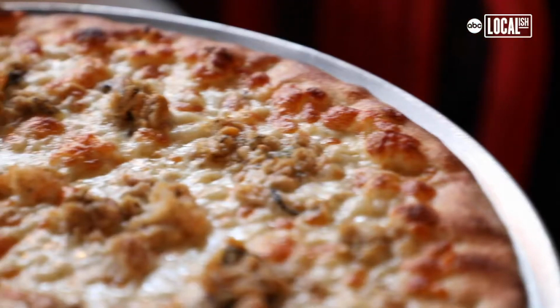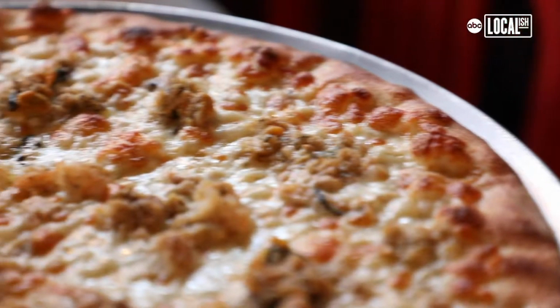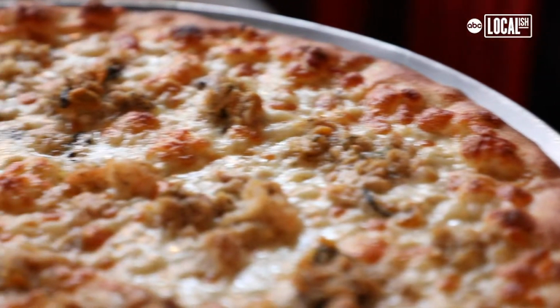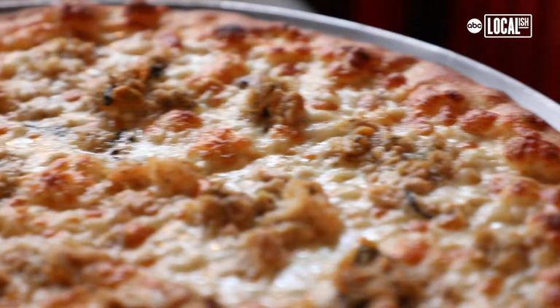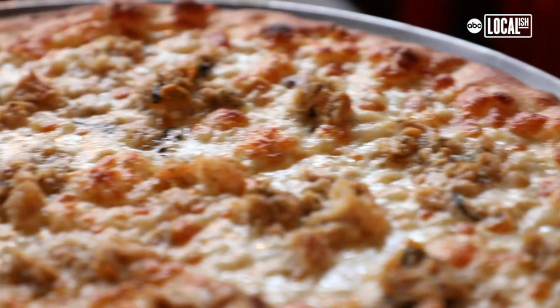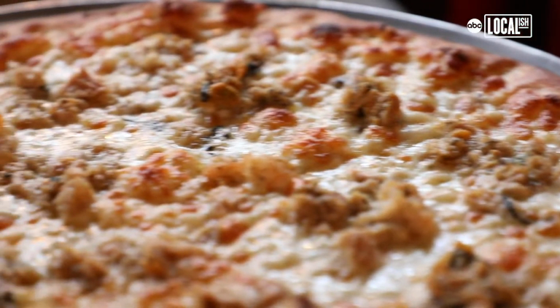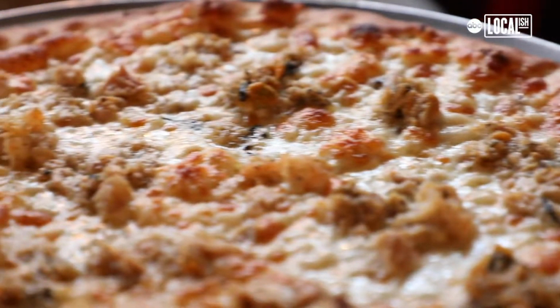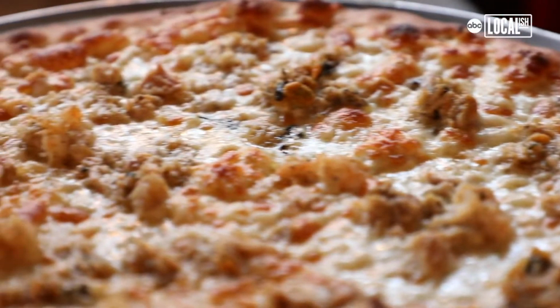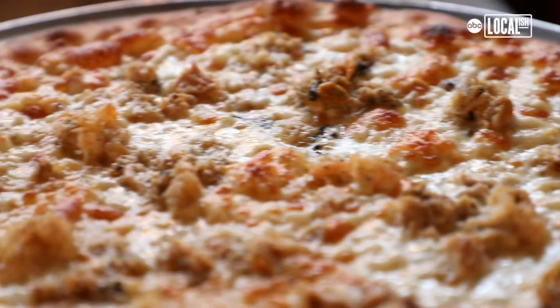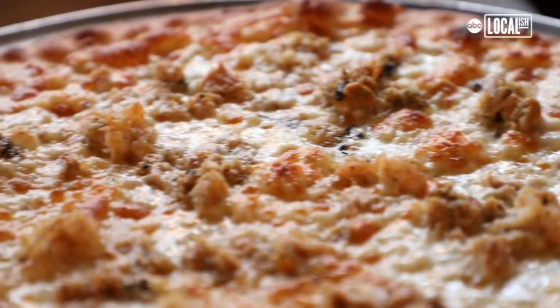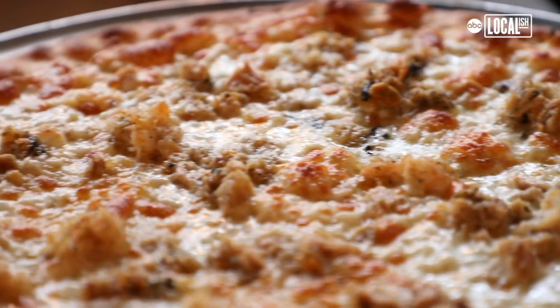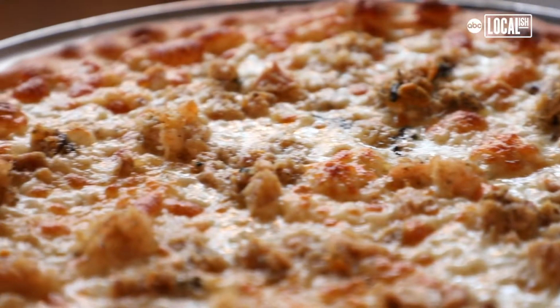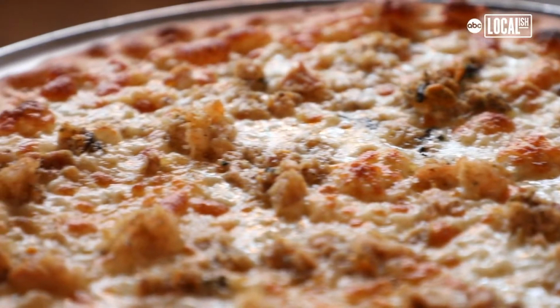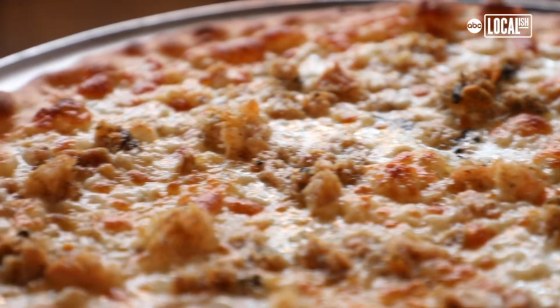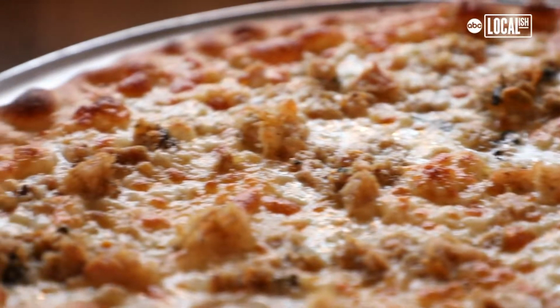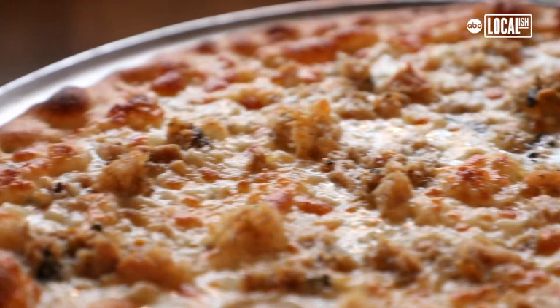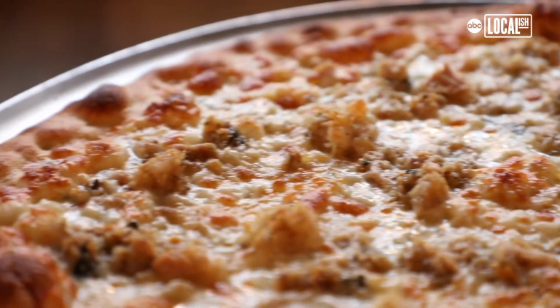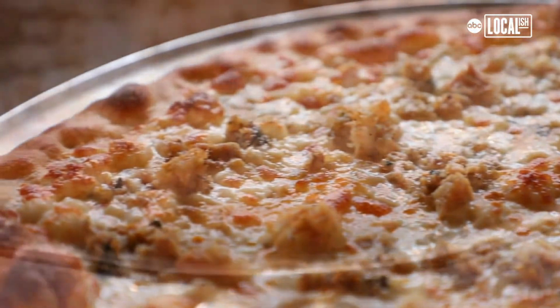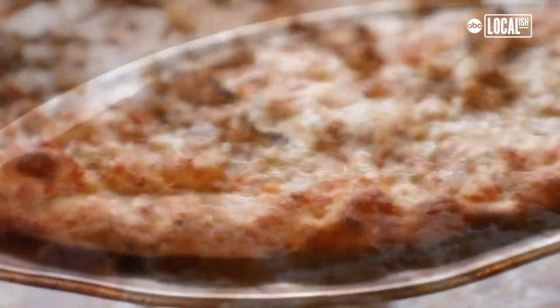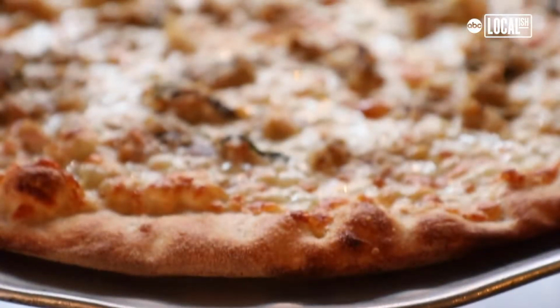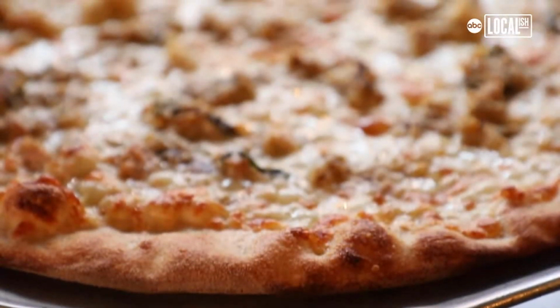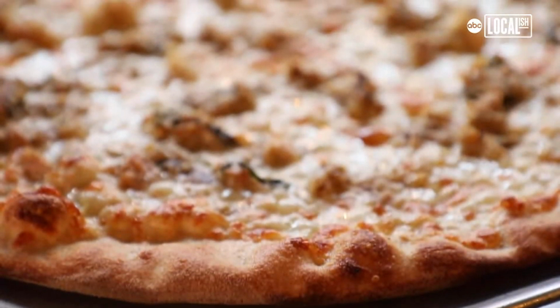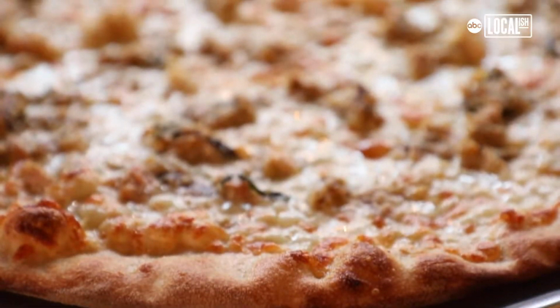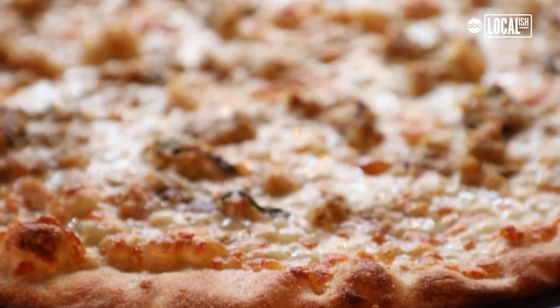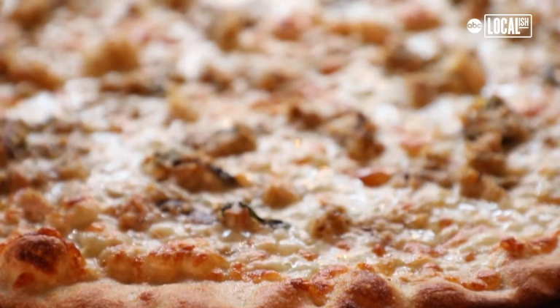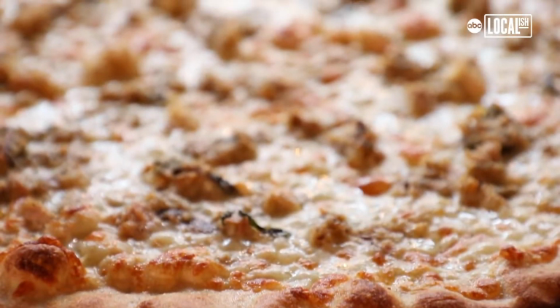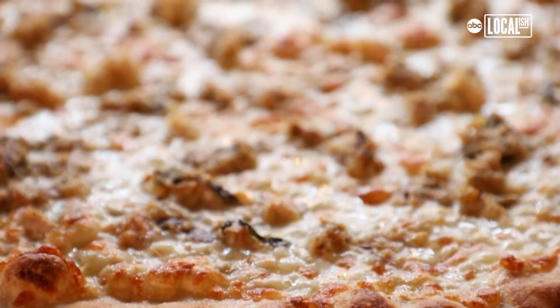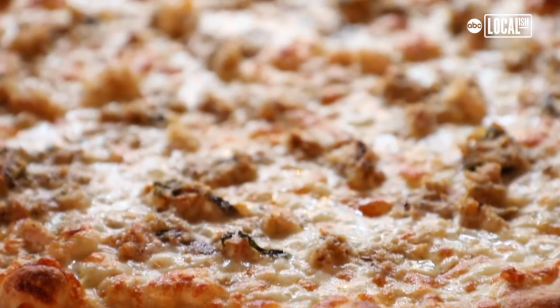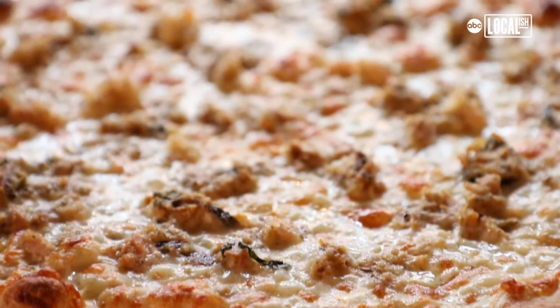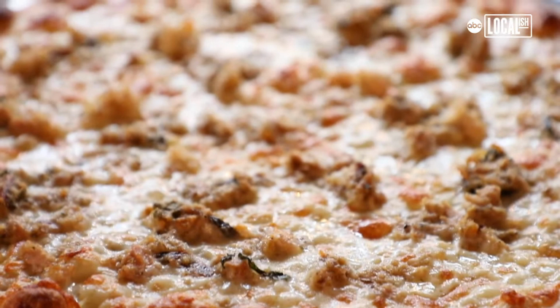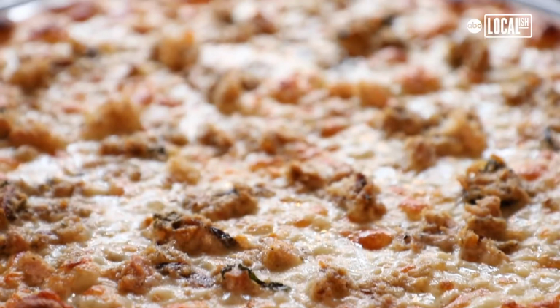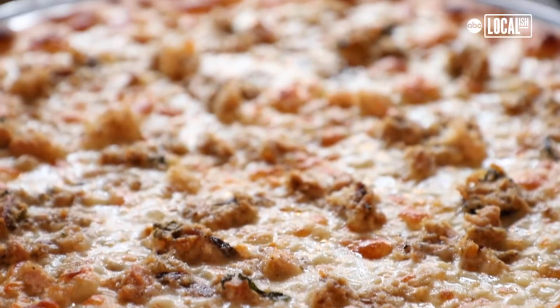This is the seven fishes. We do it pretty much every year around the same time, right before Christmas. Just garlic, olive oil, cheese, and then our seven fish combination.